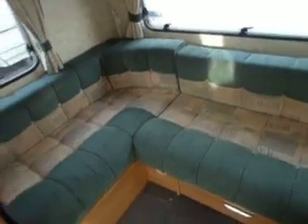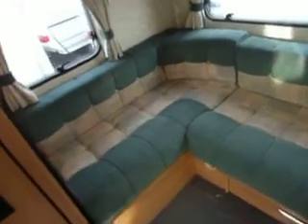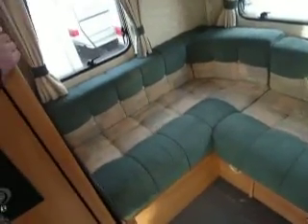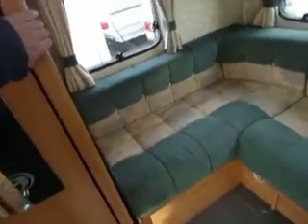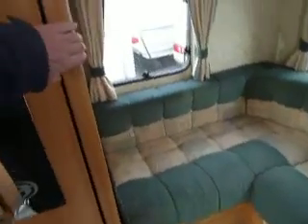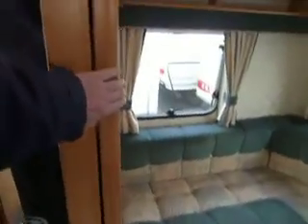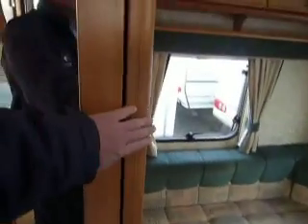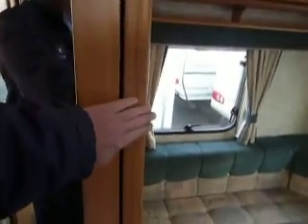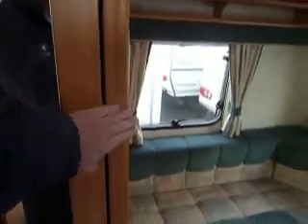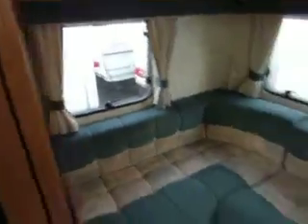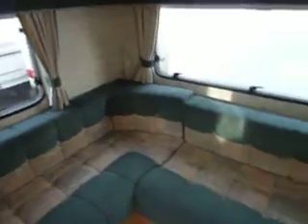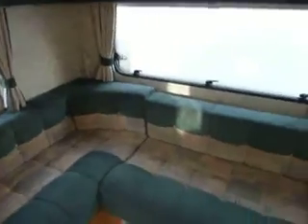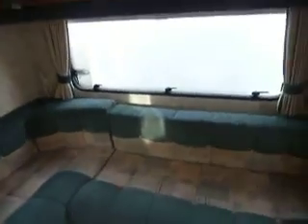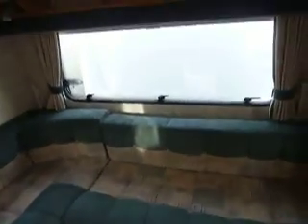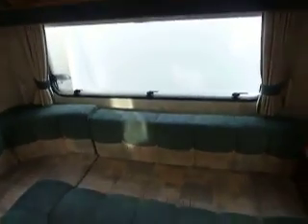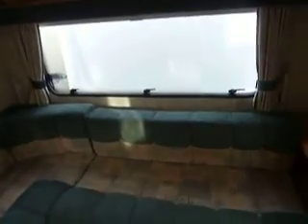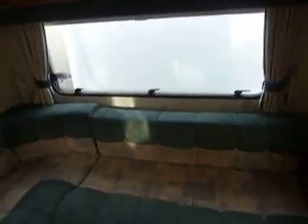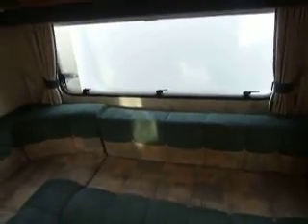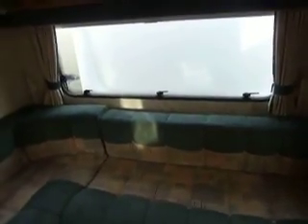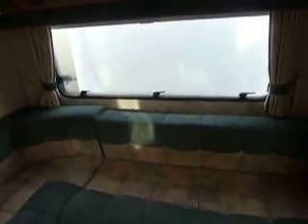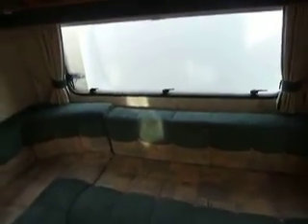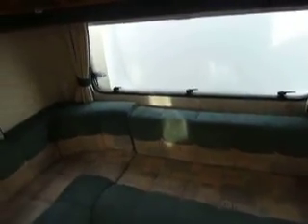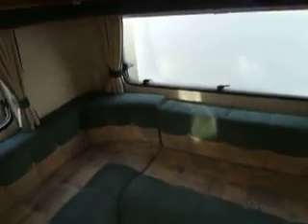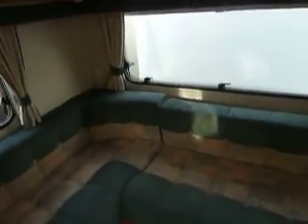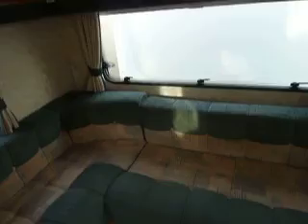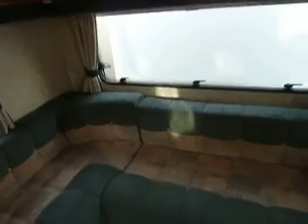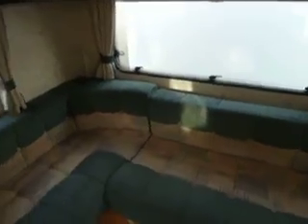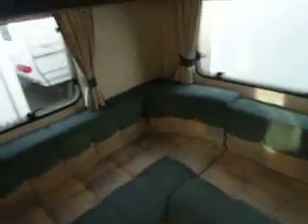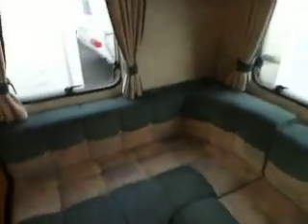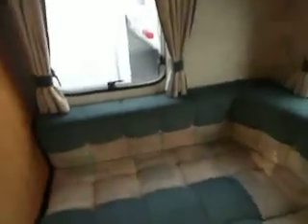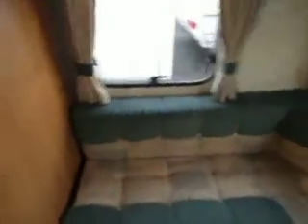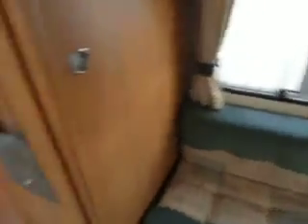There's a partition here which is the sliding door. You can make that into a fixed bed, or you can make it into two bunks, or indeed a bunk above a bed. So it's a bit flexible at the rear end.